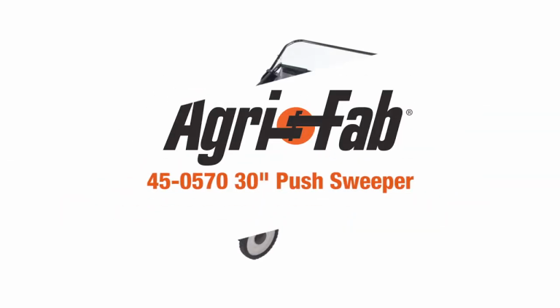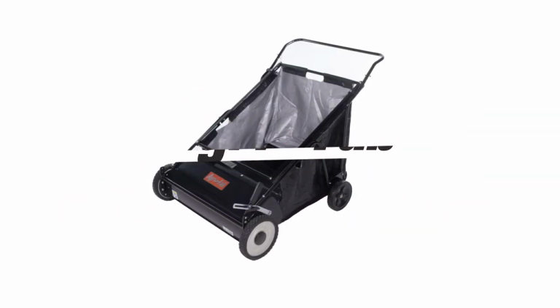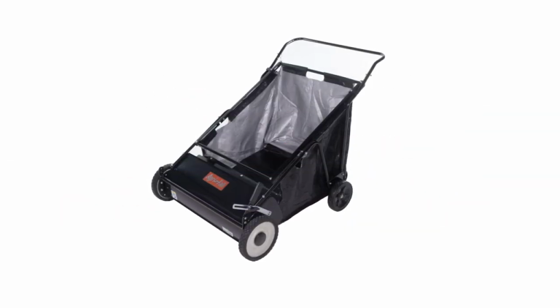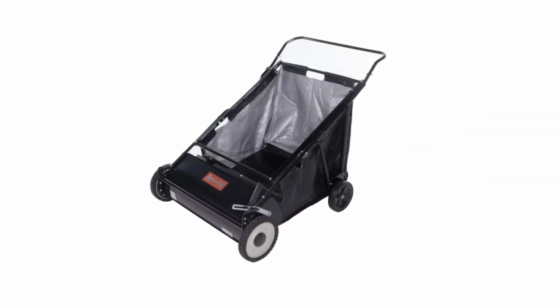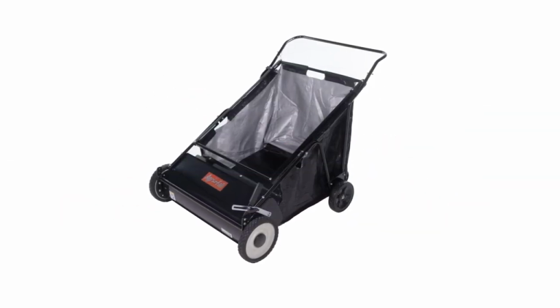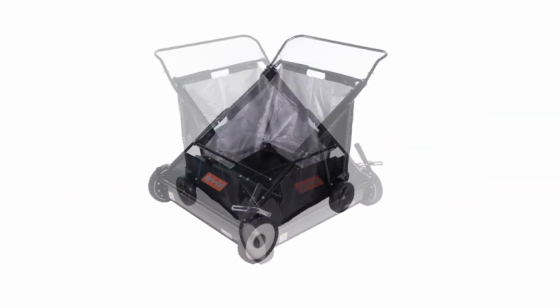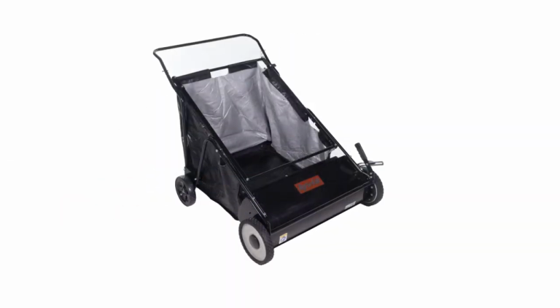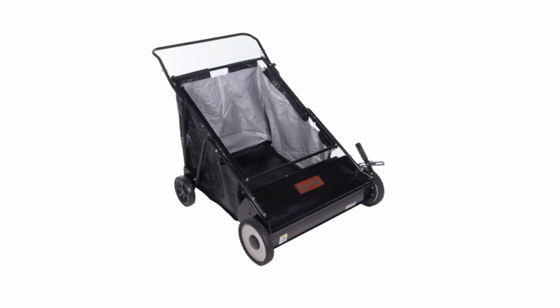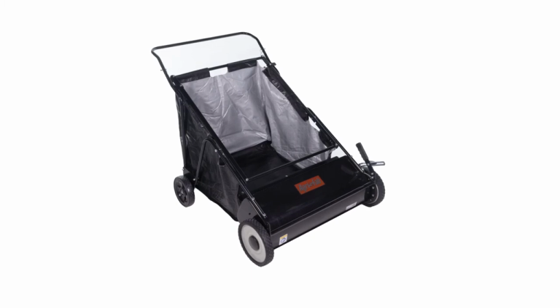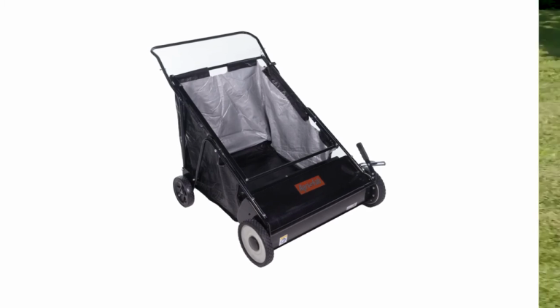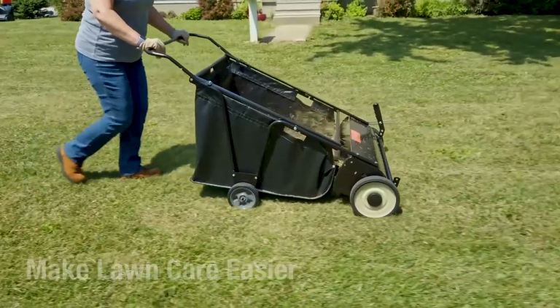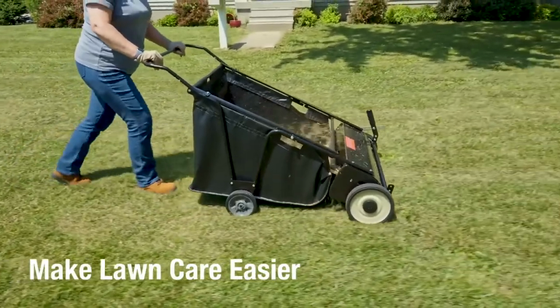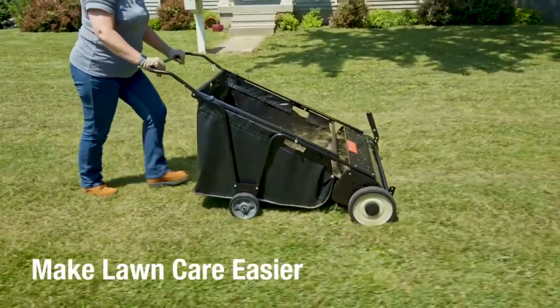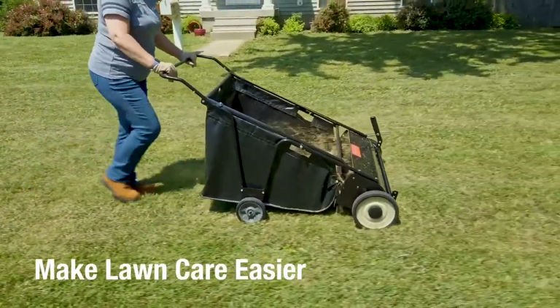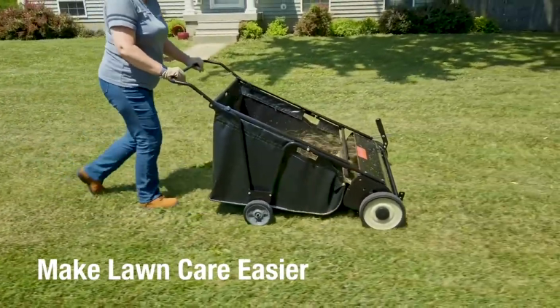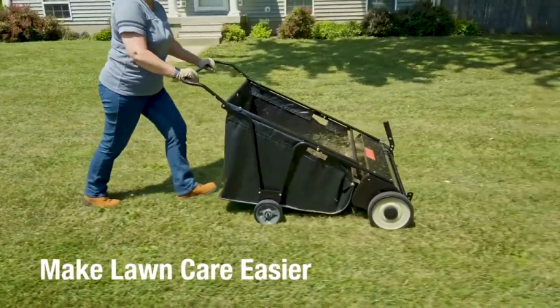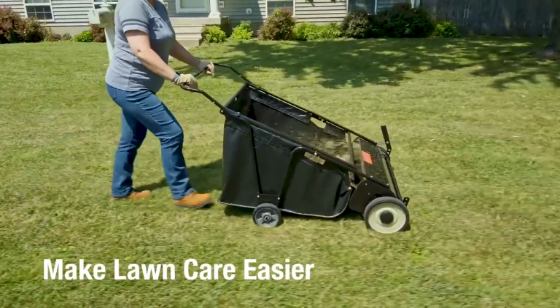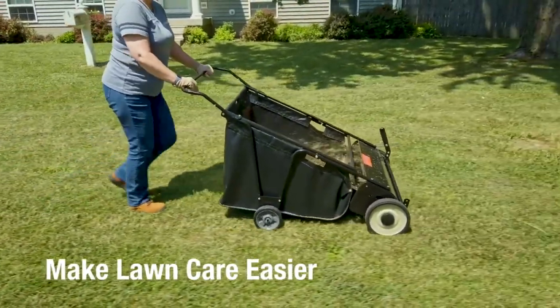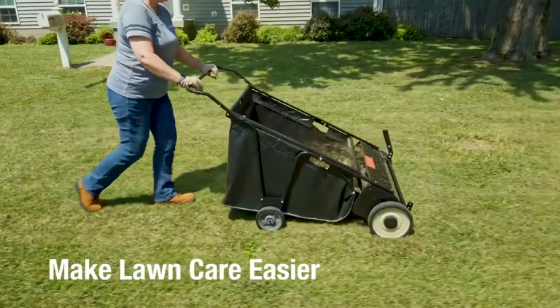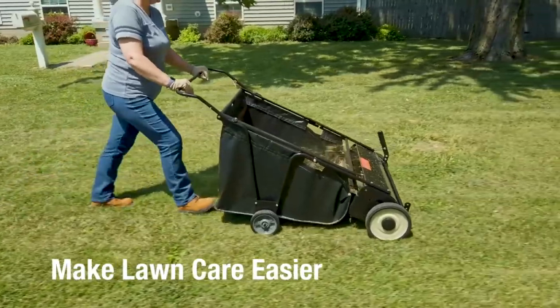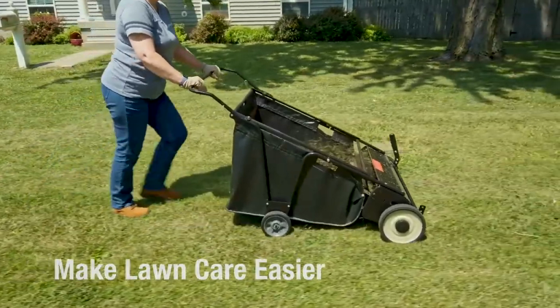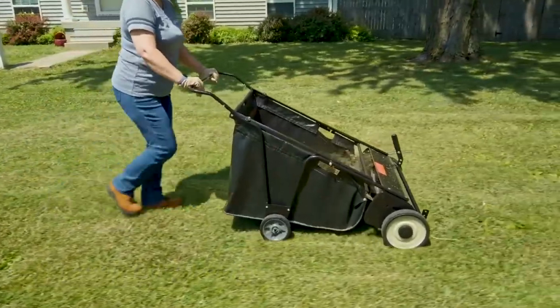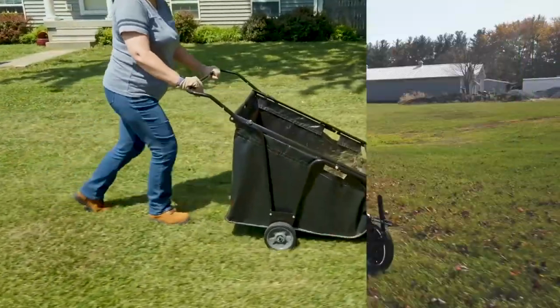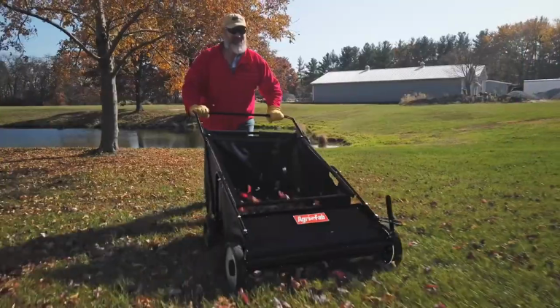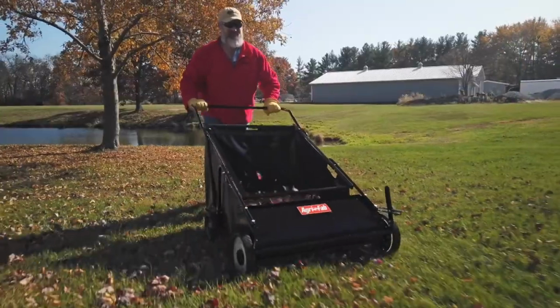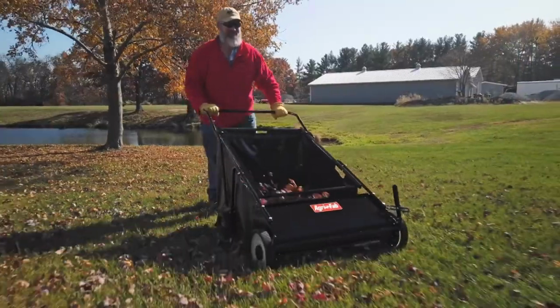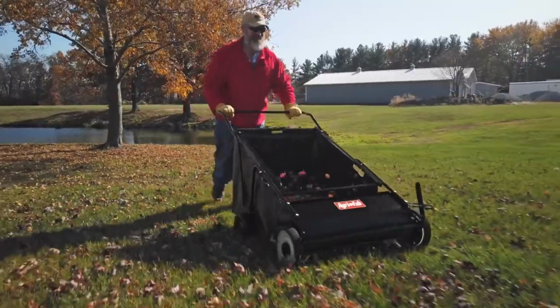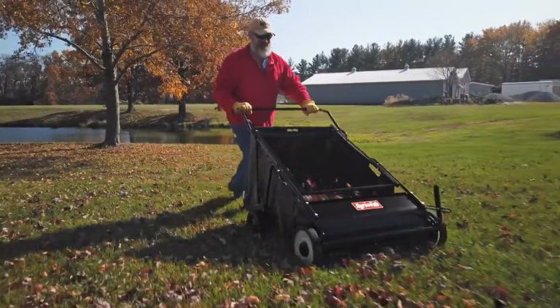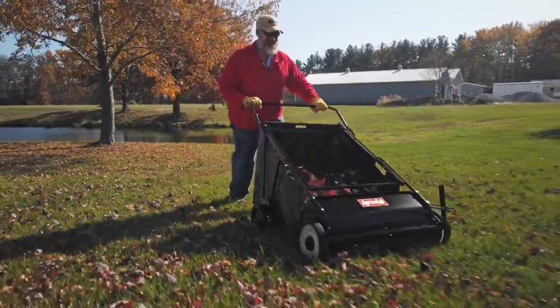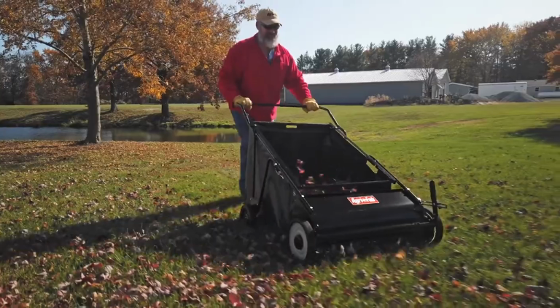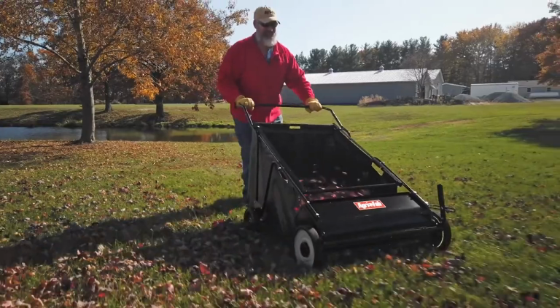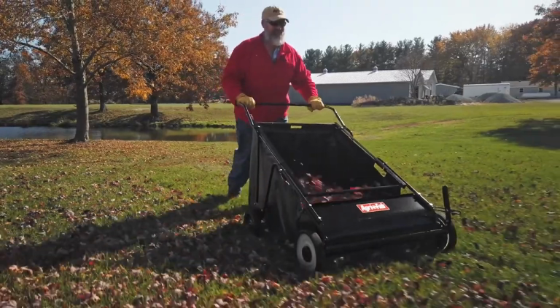AgriFab's 30-inch Push Lawn Sweeper can cut your lawn care time in half. Inspired by in-depth customer research, this lawn sweeper has features designed to make lawn care easier. Say goodbye to endless raking — it's the easy way to remove lawn and leaf clippings from your yard.